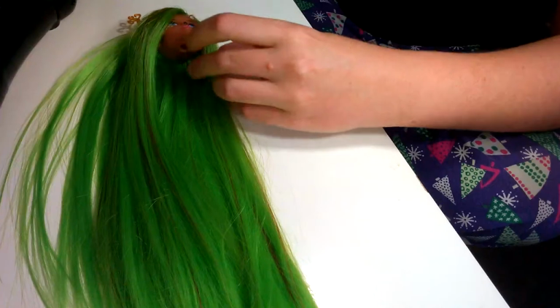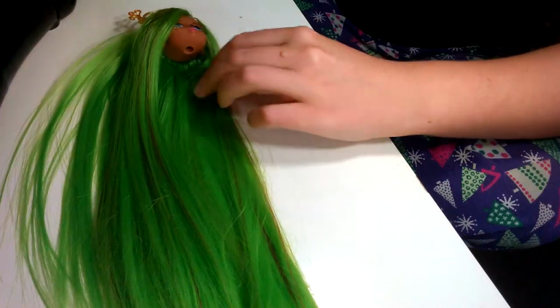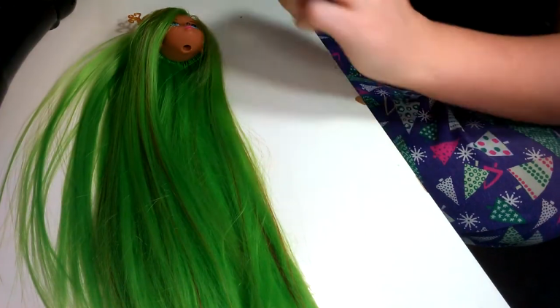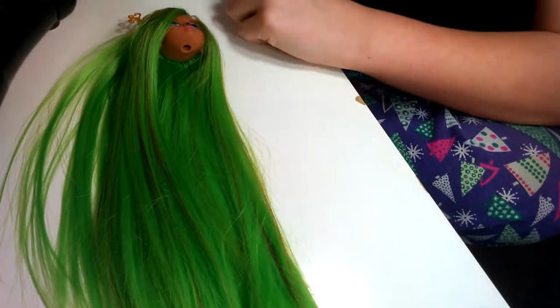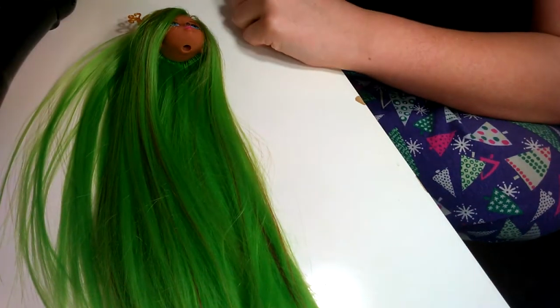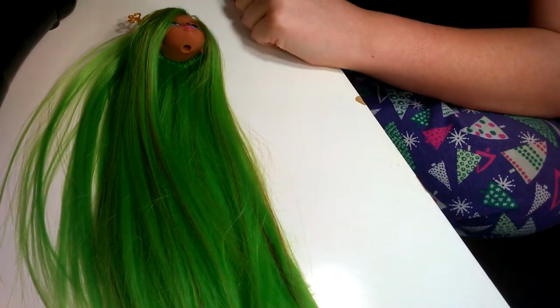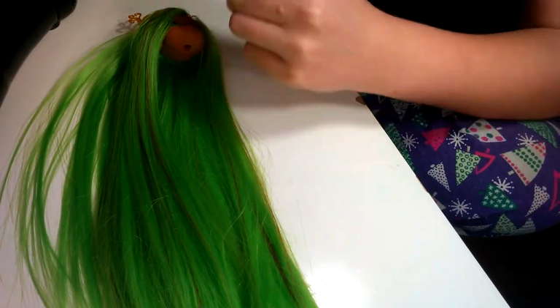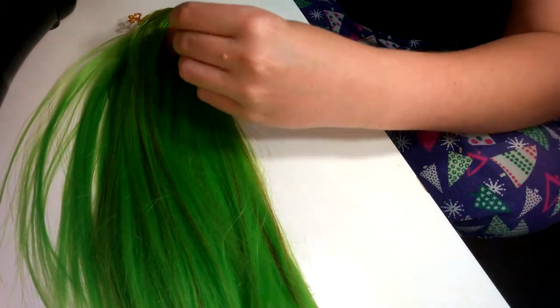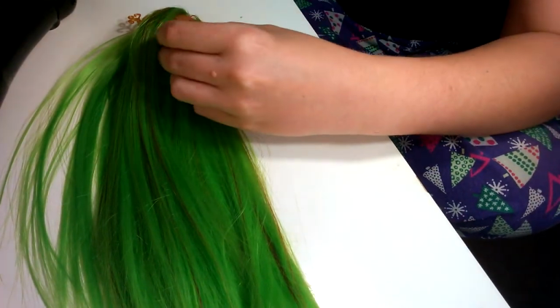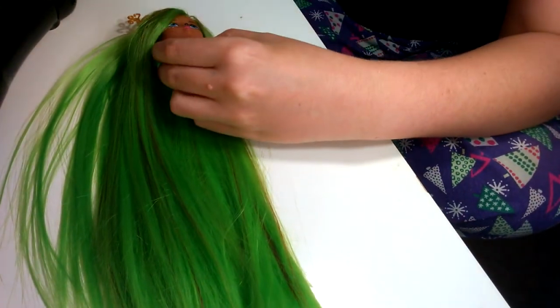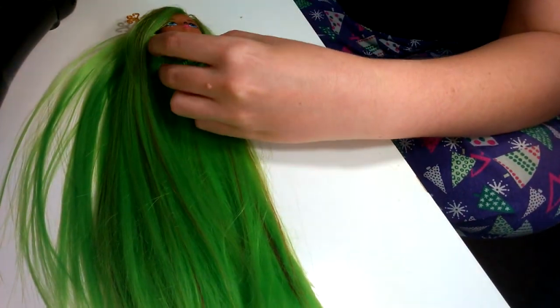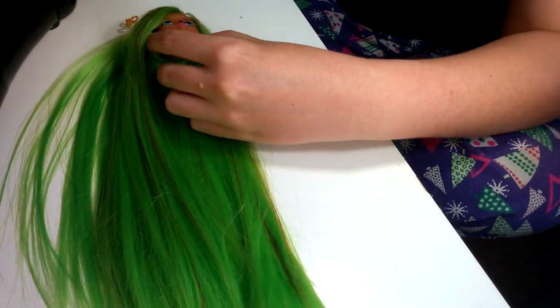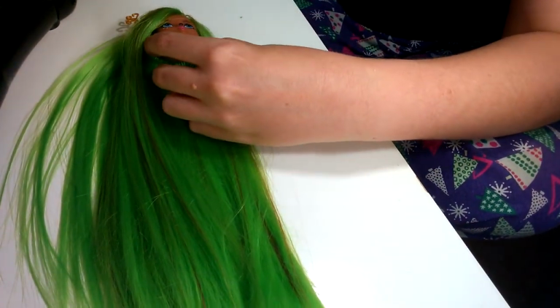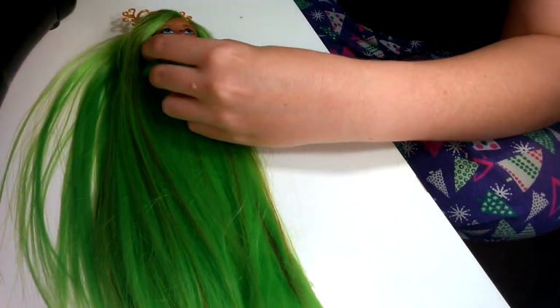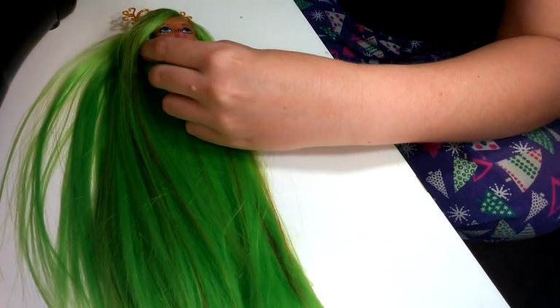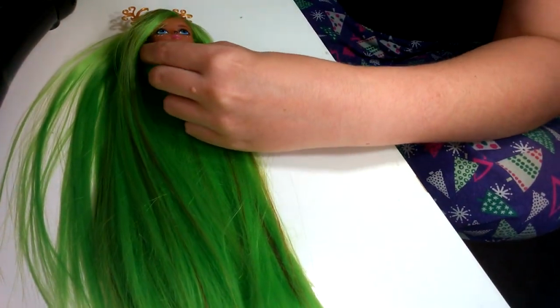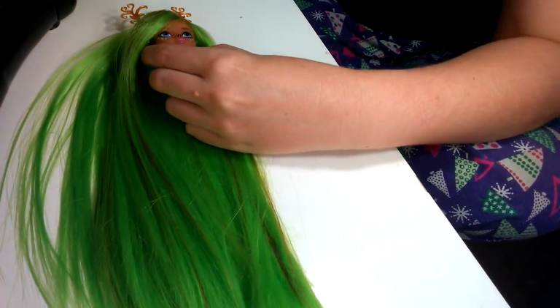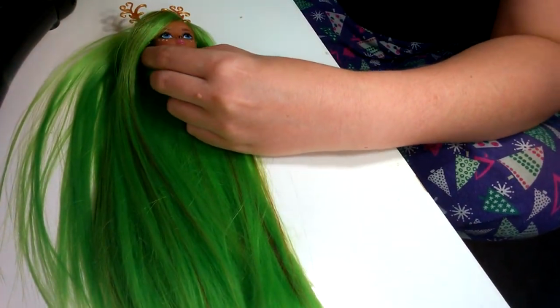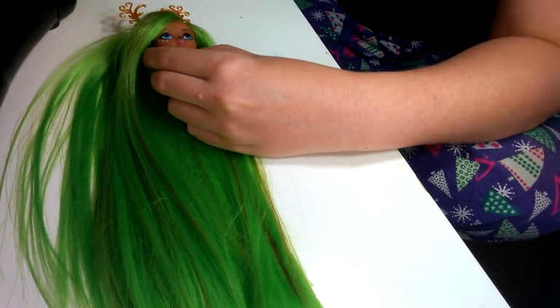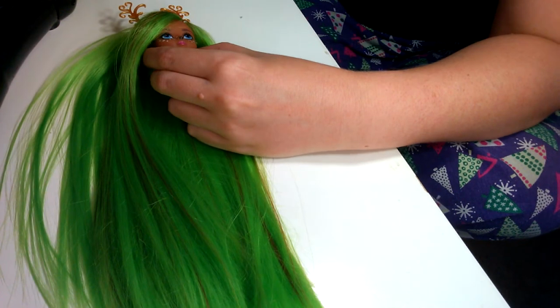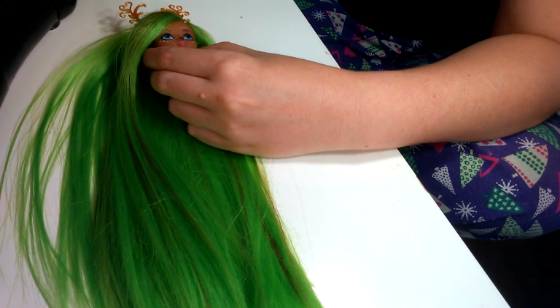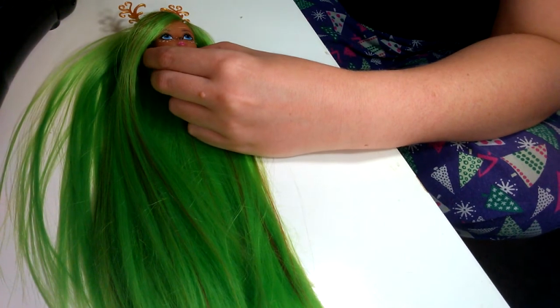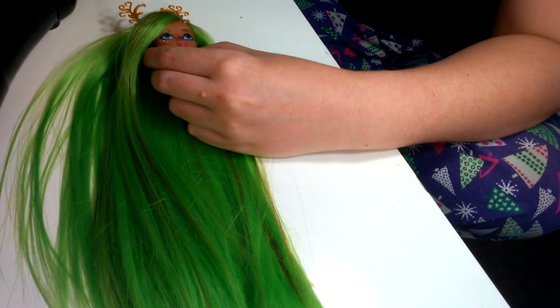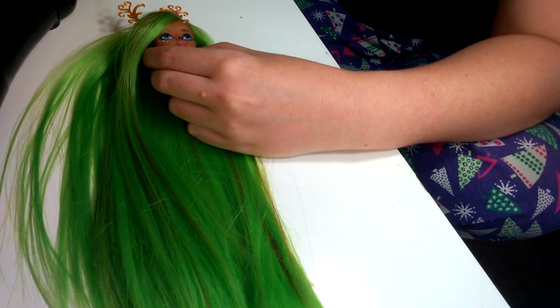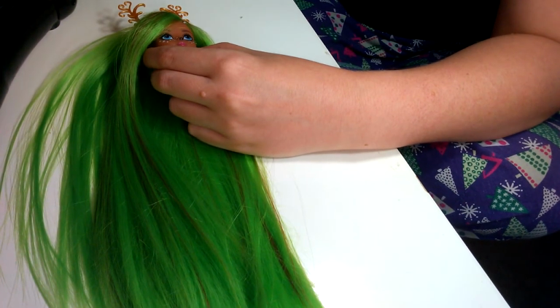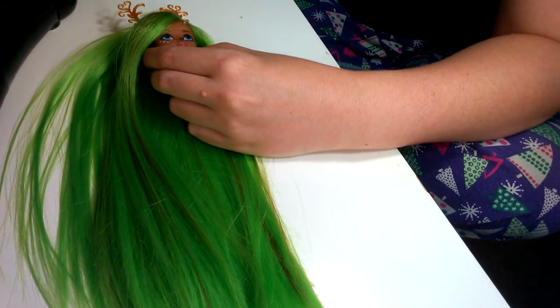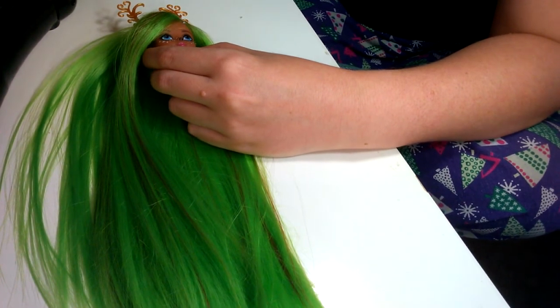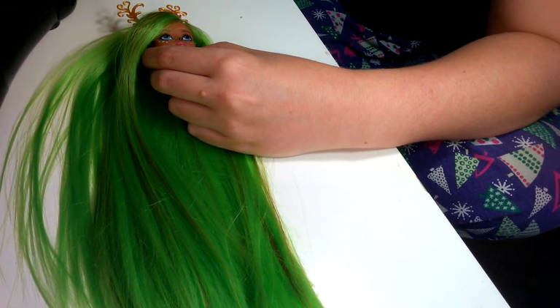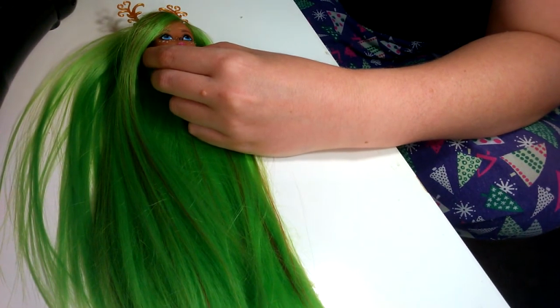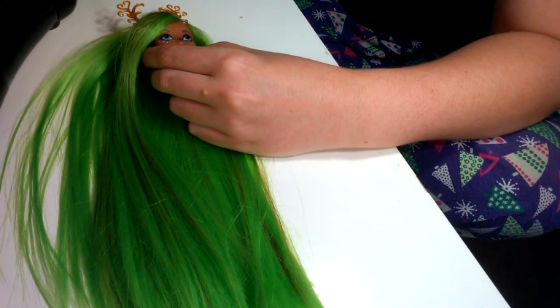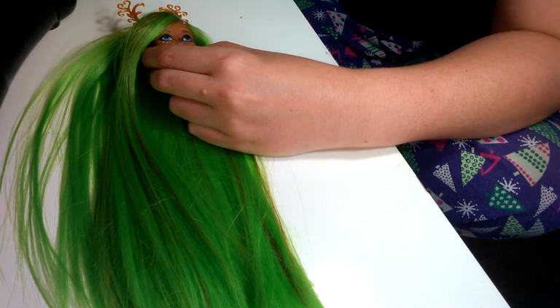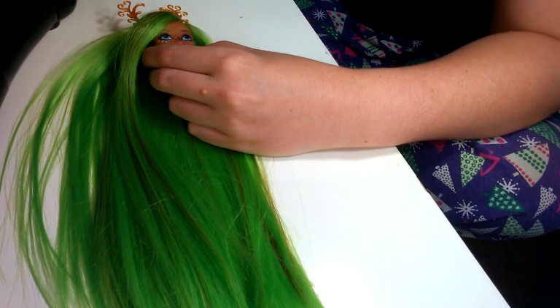Hey, this is Diana from the Doll Planet. I sell premium high temperature nylon hair on both eBay and Etsy.